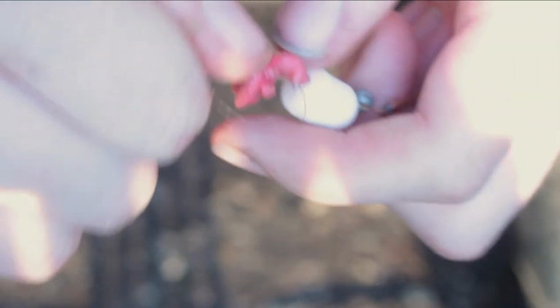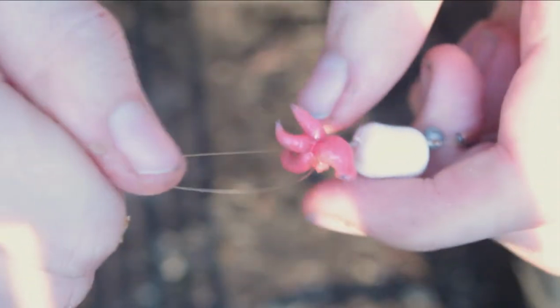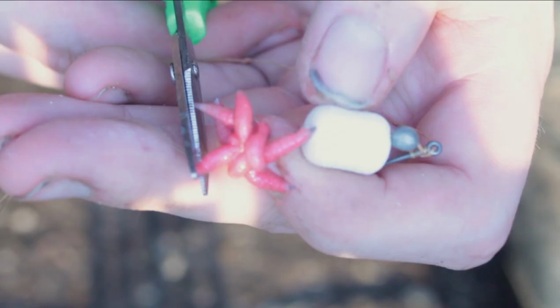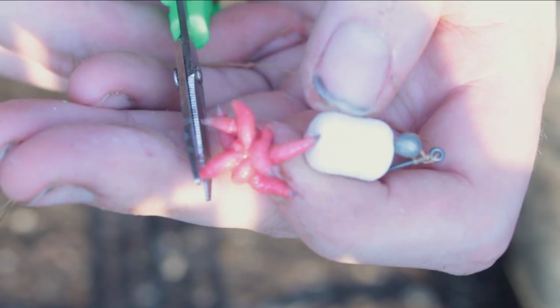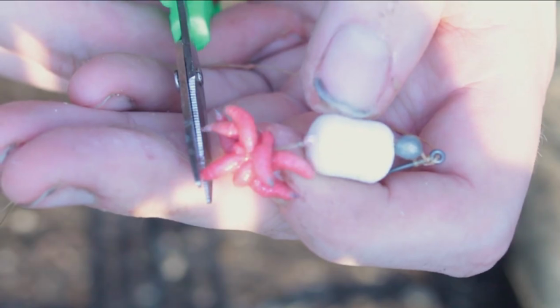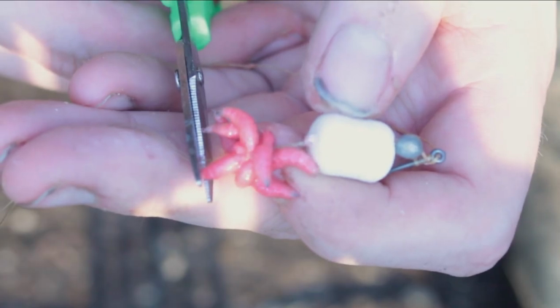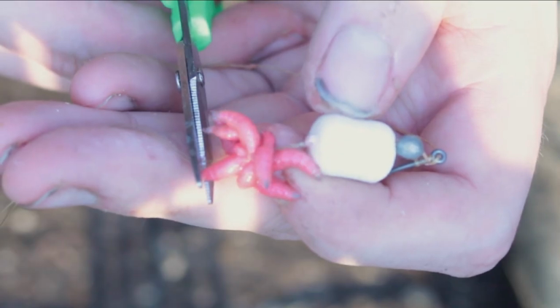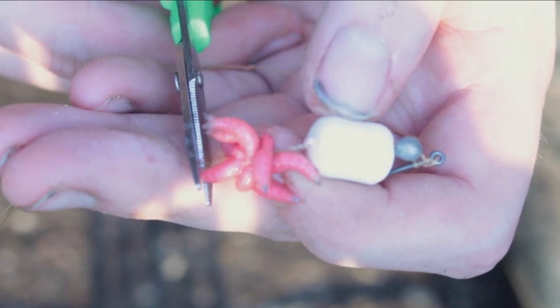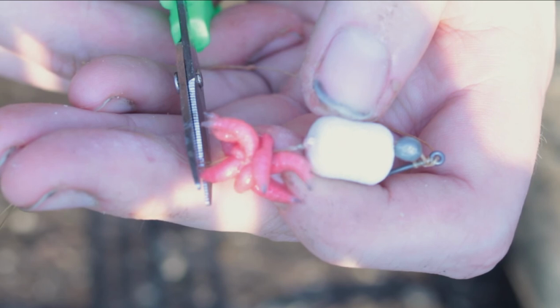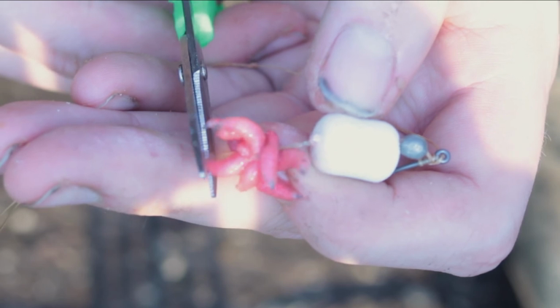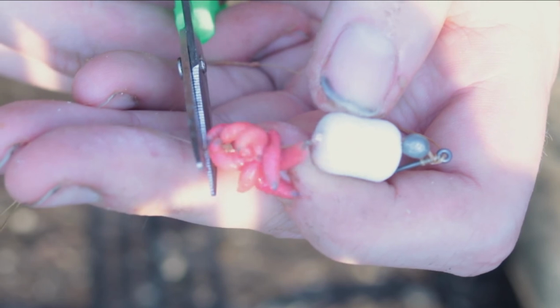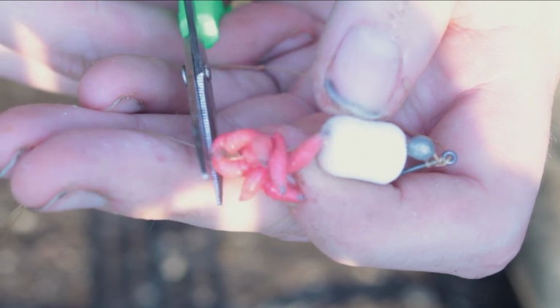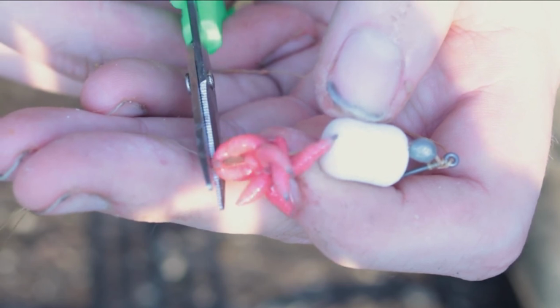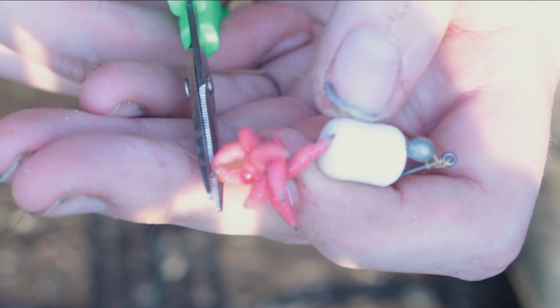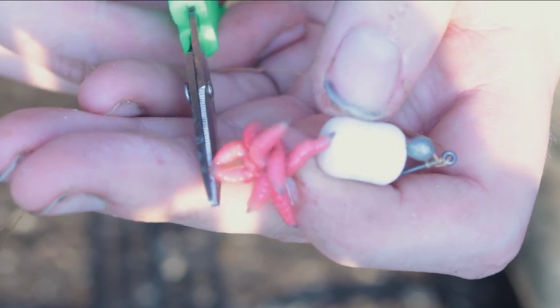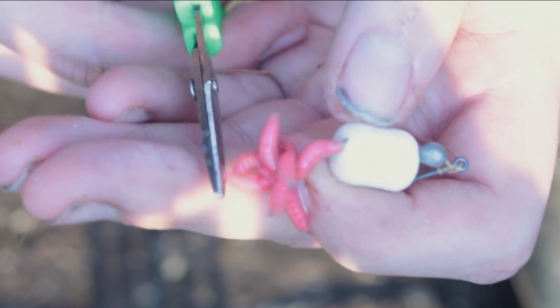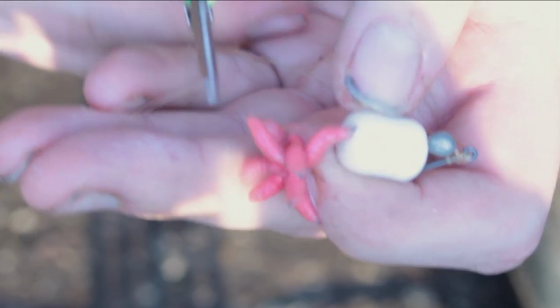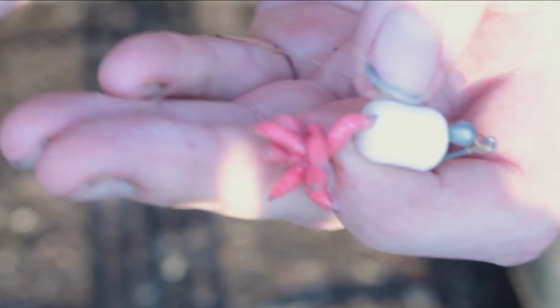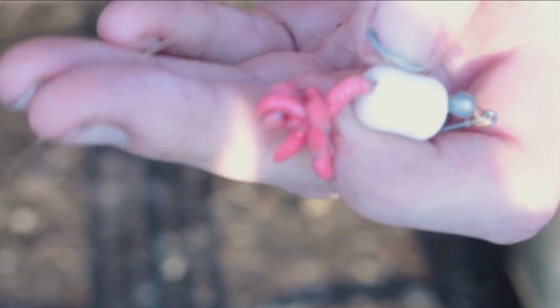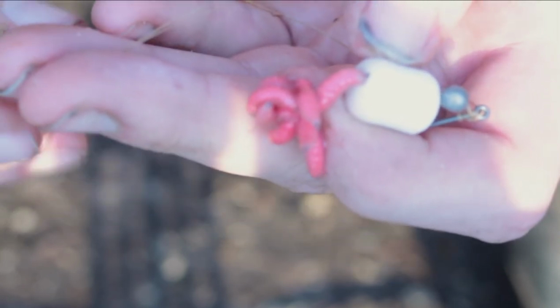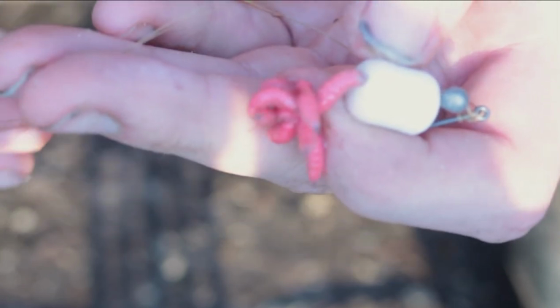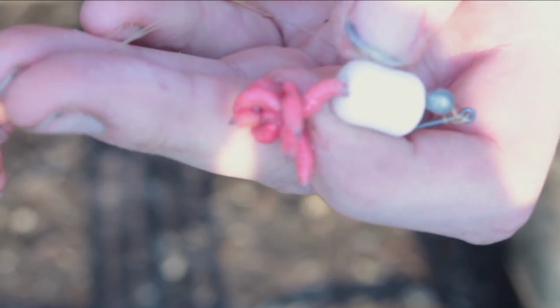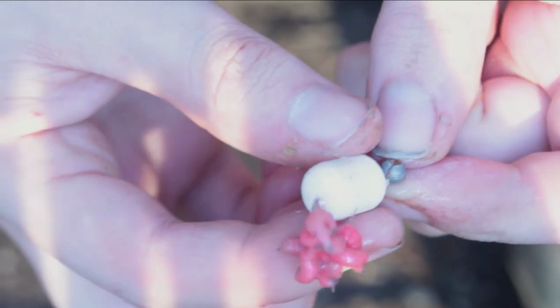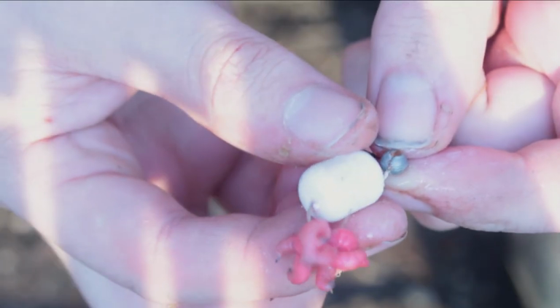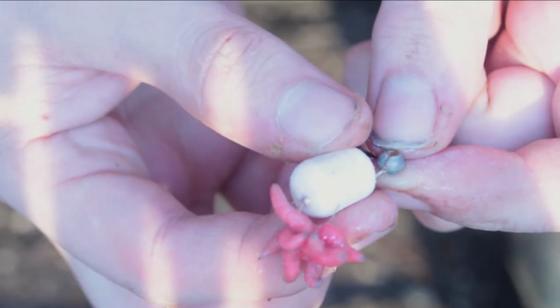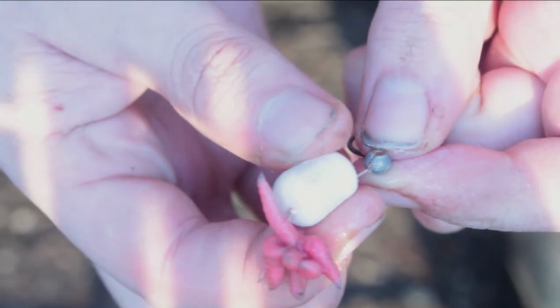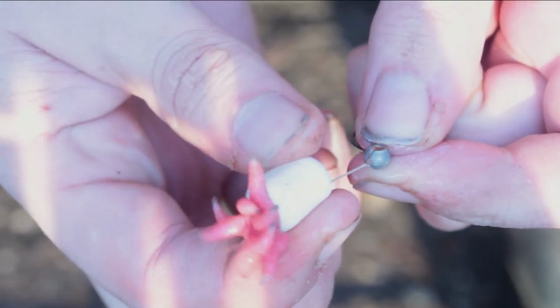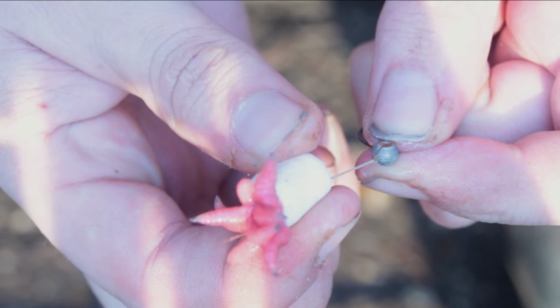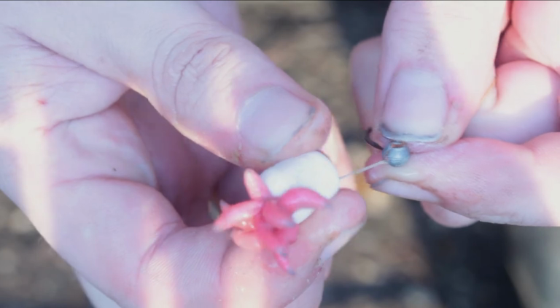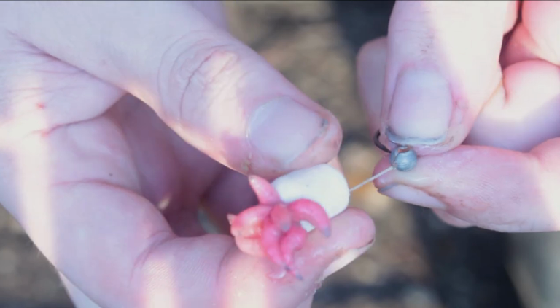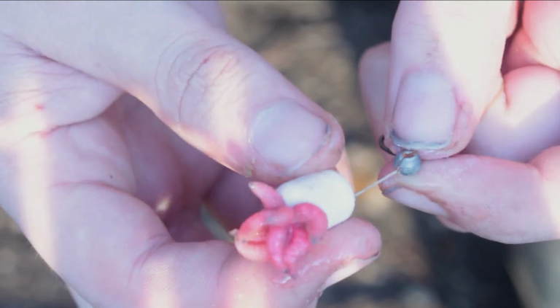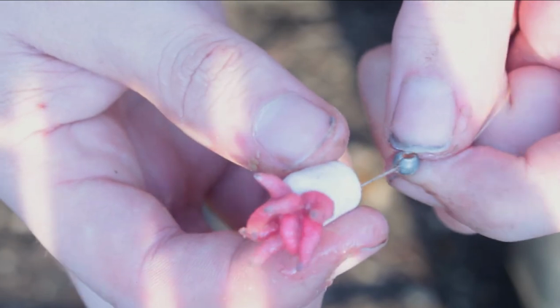Make sure the knot is tight before moving on. Then, cut off both tags close to the maggots. Finally, nestle up the hookbait against the maggots.